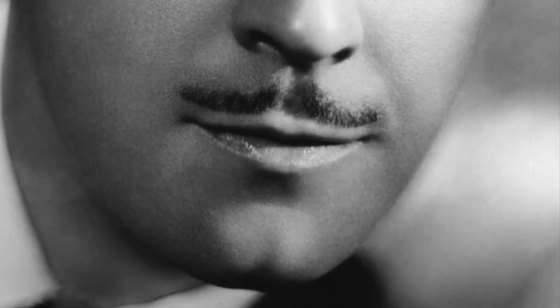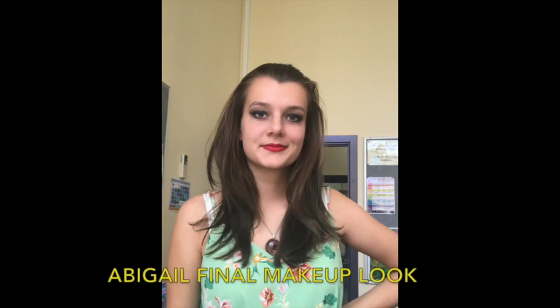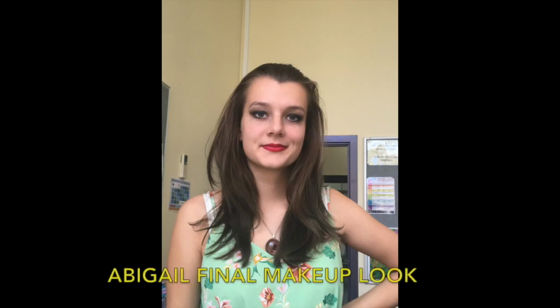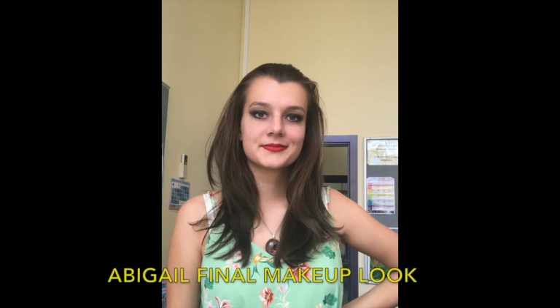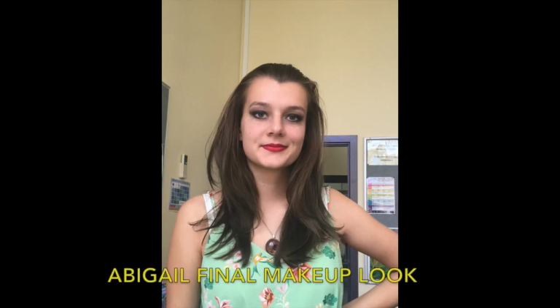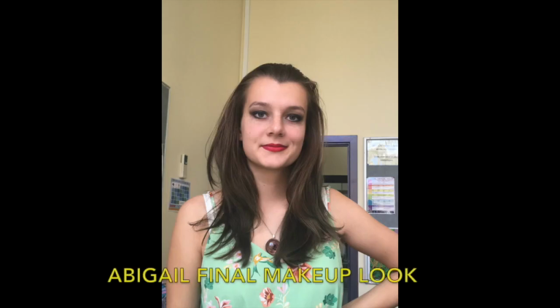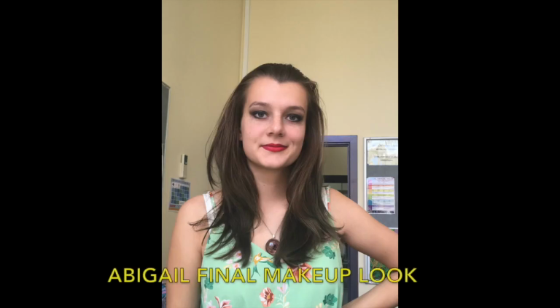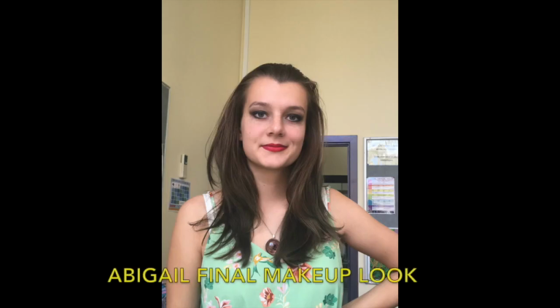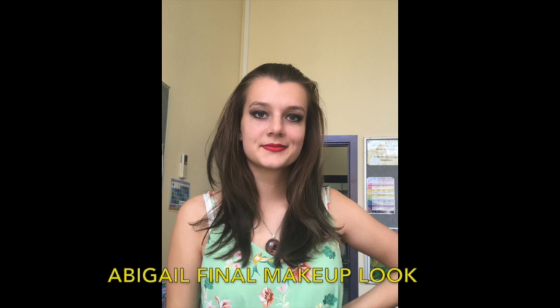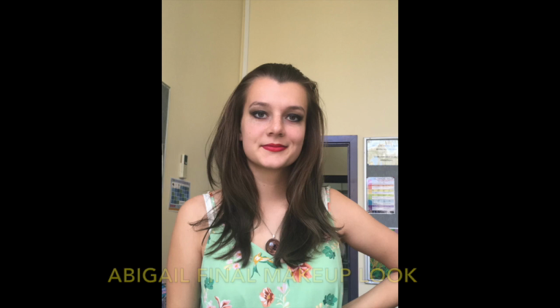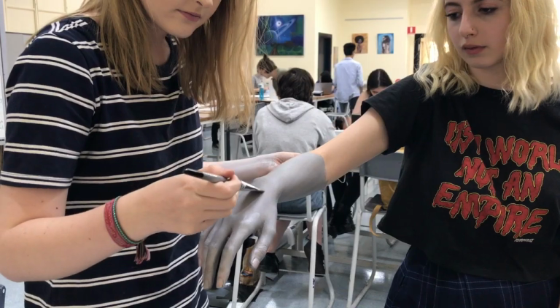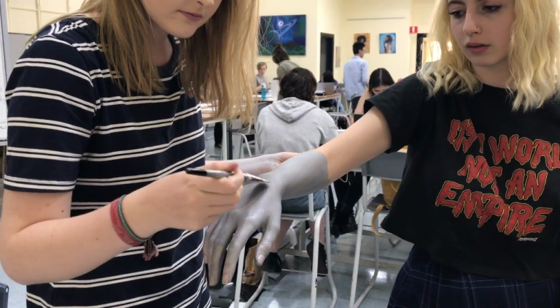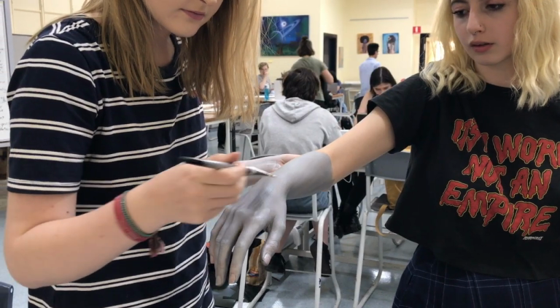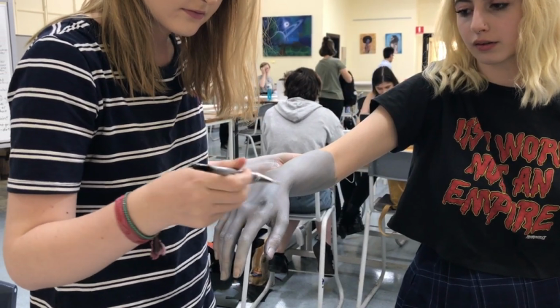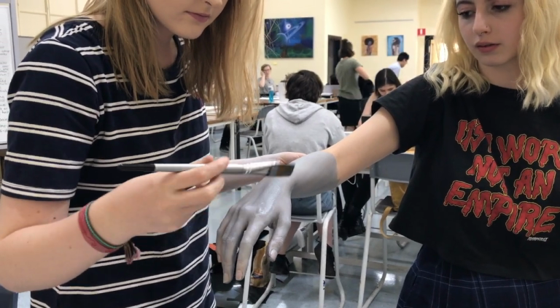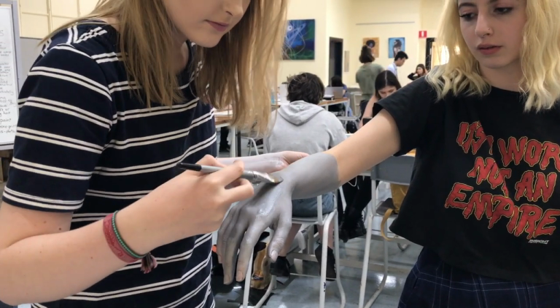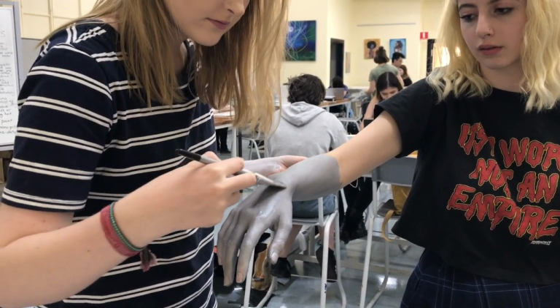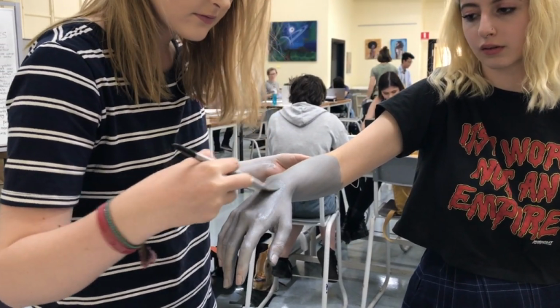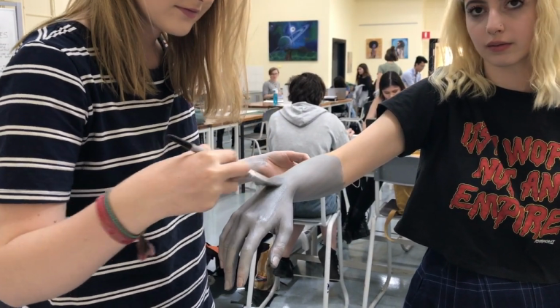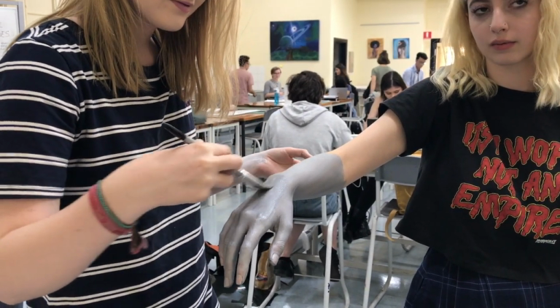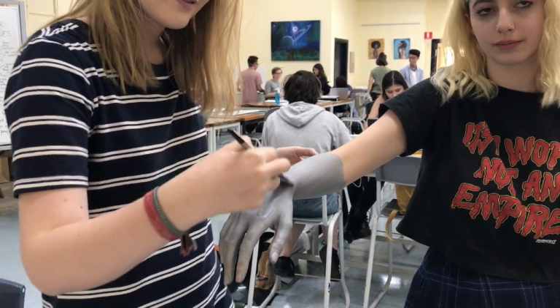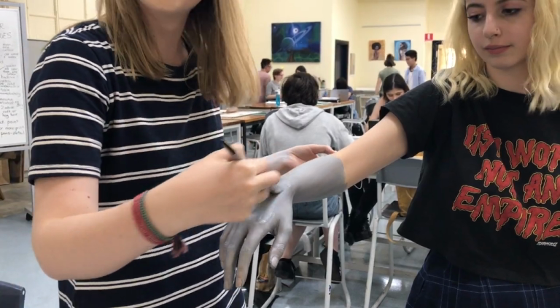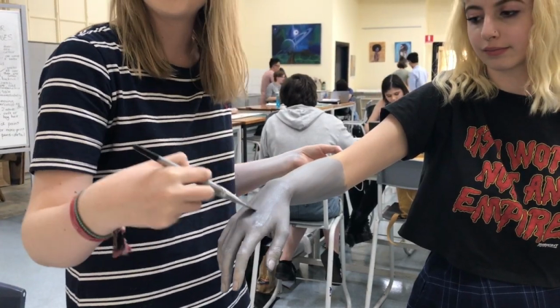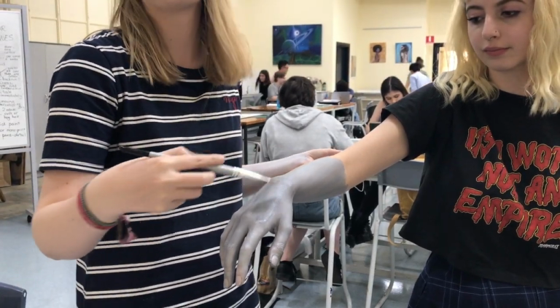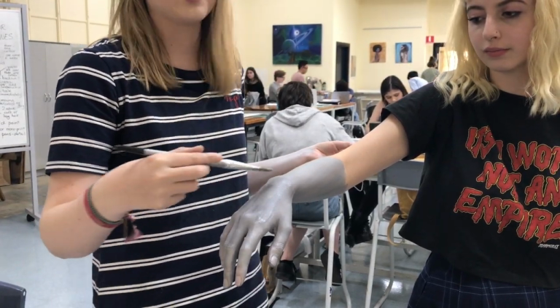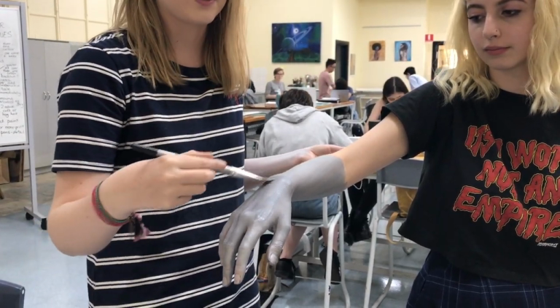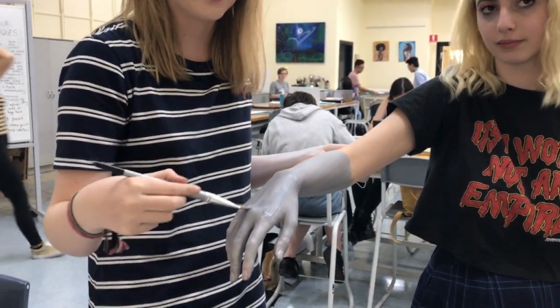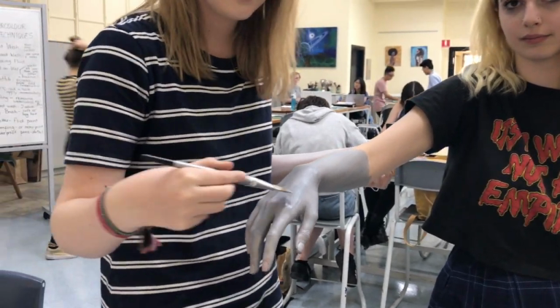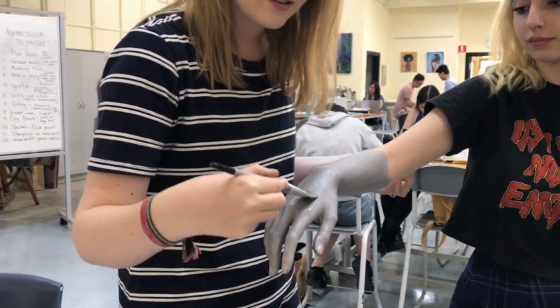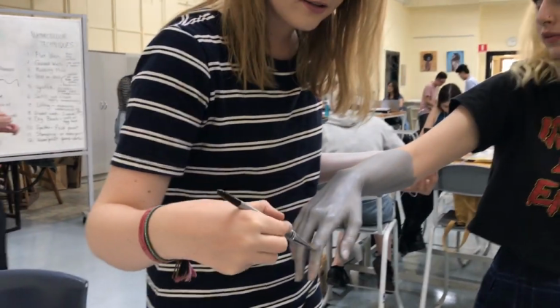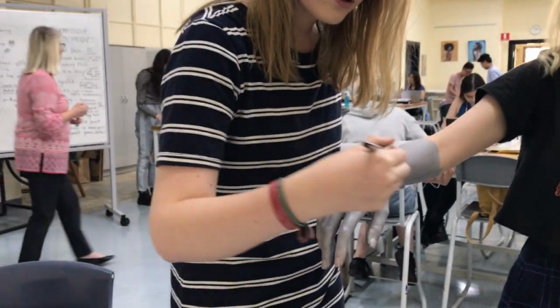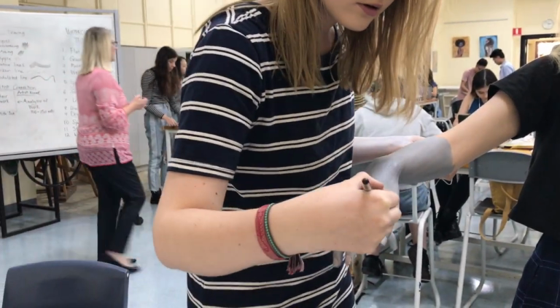After I had finished the makeup look that I wanted to achieve for both characters, I began experimenting with the grey skin tone, which proved to be a difficult process. I first started by using a white cake and black cake face paint, mixing them together to create a grey.